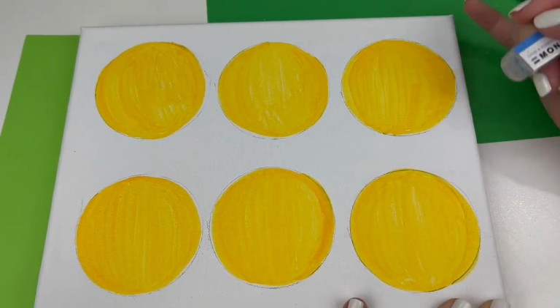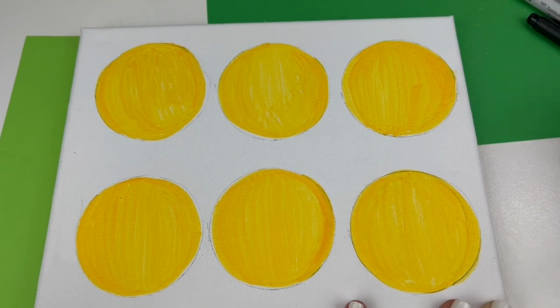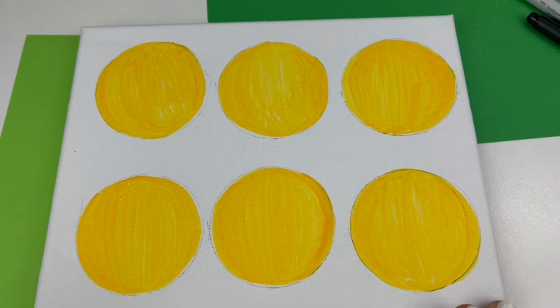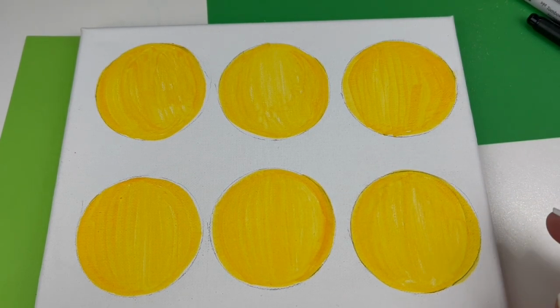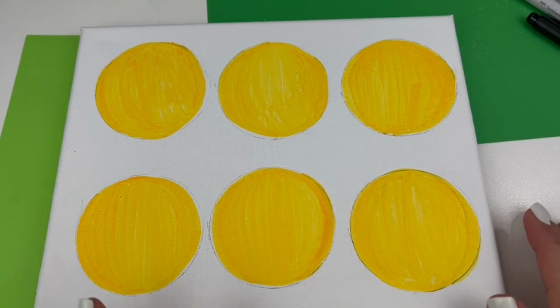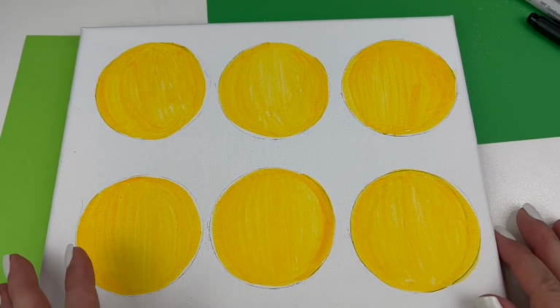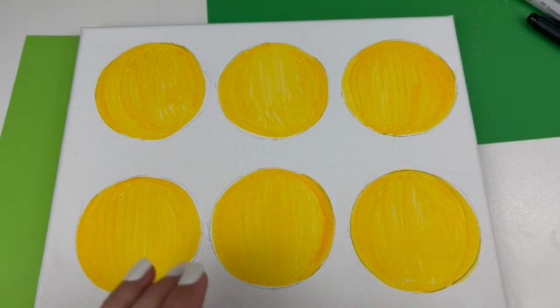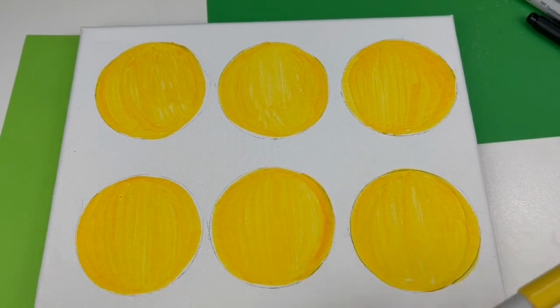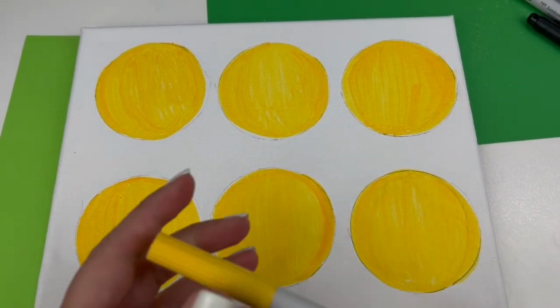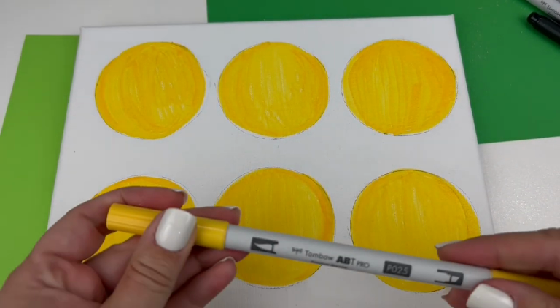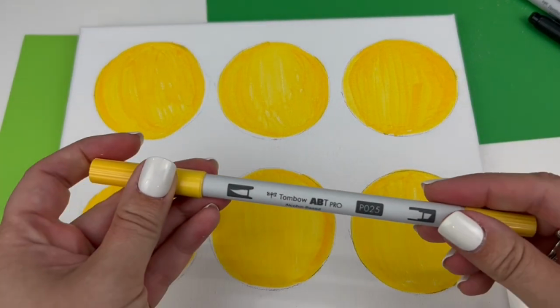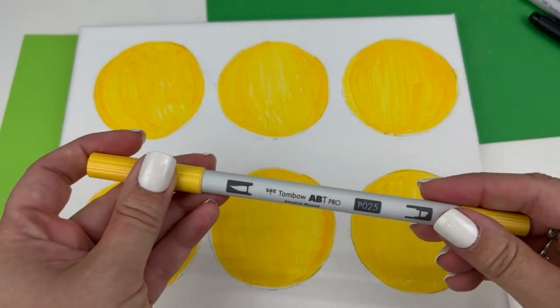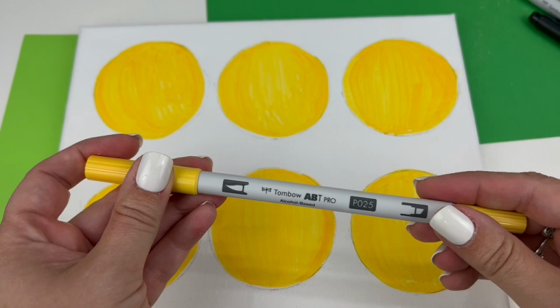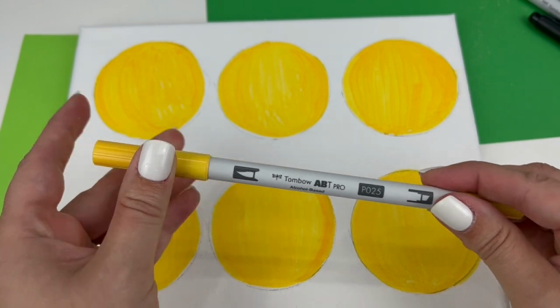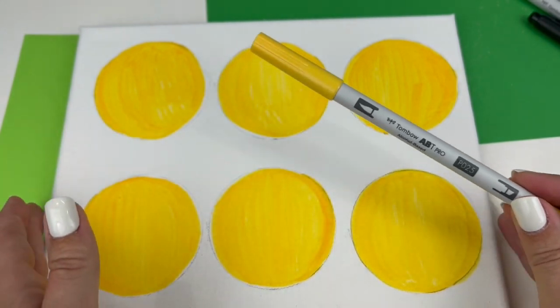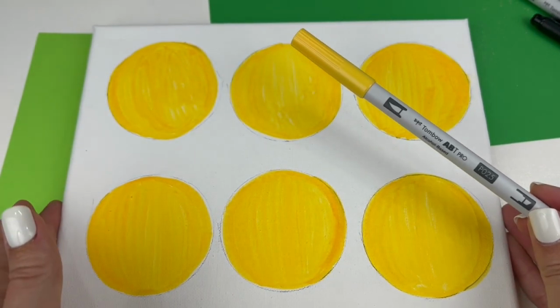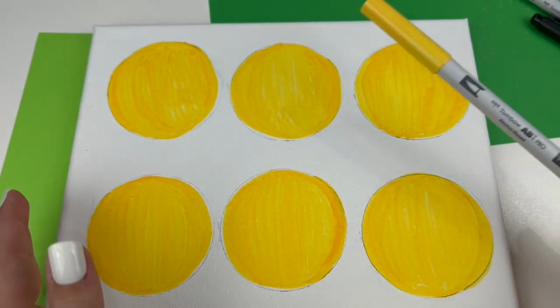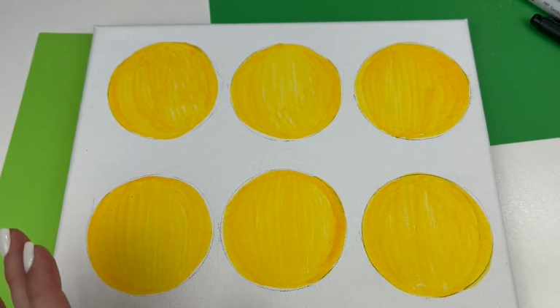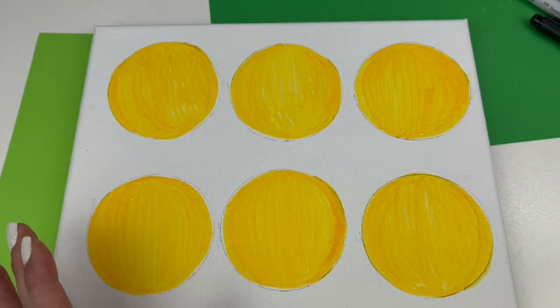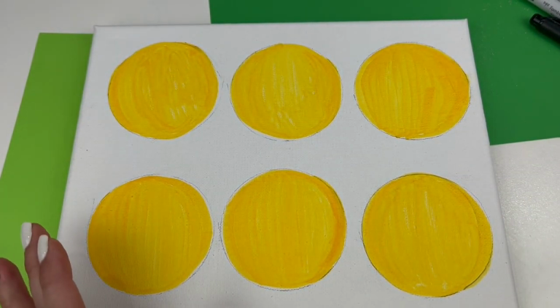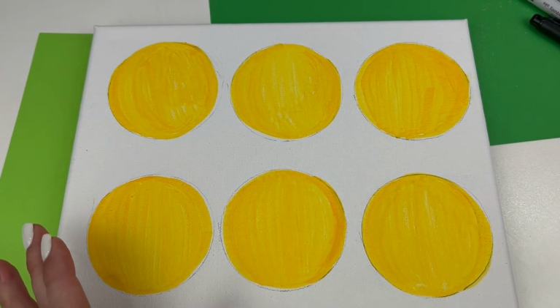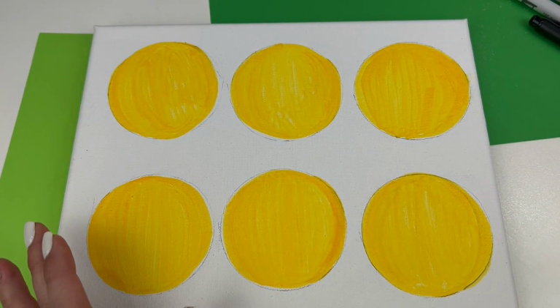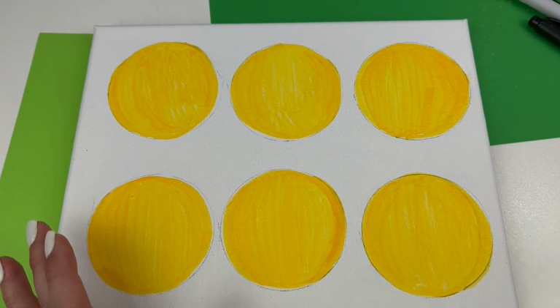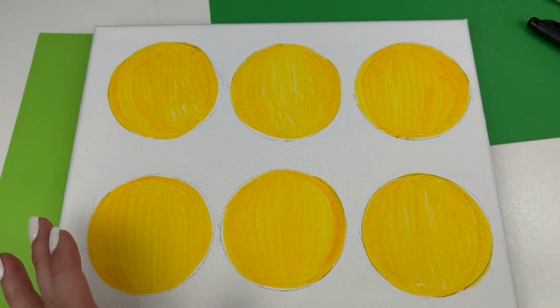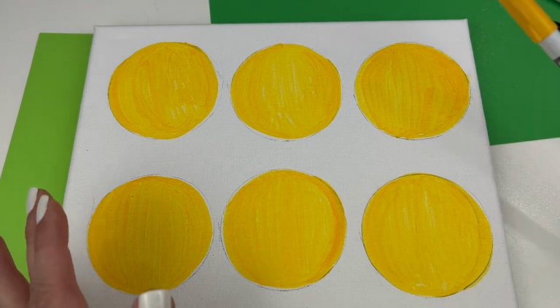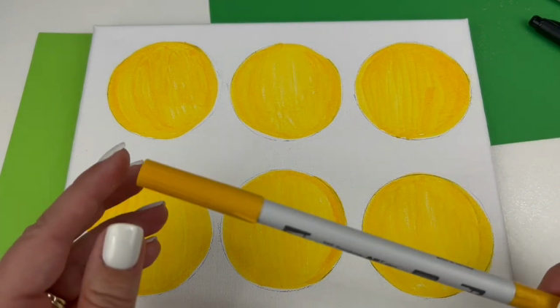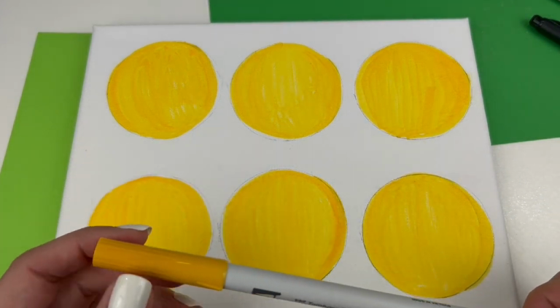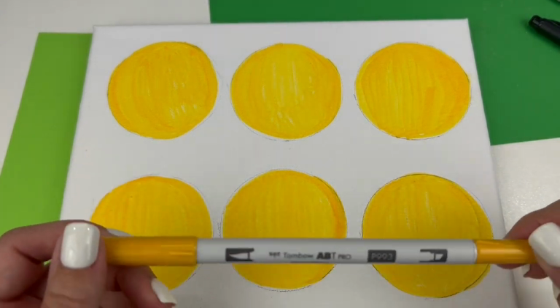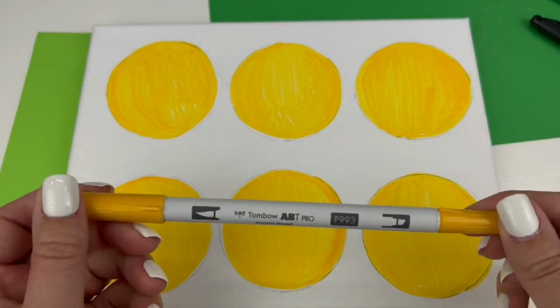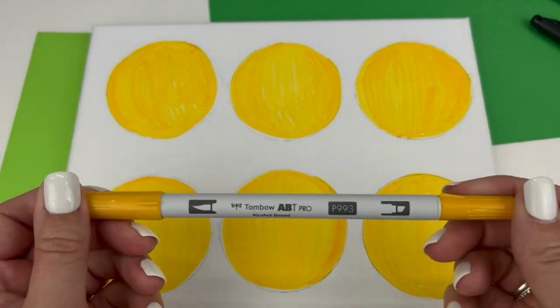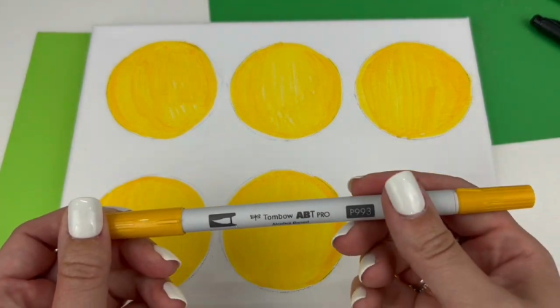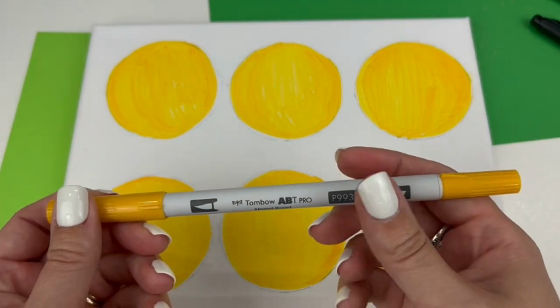So now we have our six circles. I think P025 is pretty much a perfect emoji color. But if you've ever studied your favorite emojis, you might have noticed that they're not solid colors.